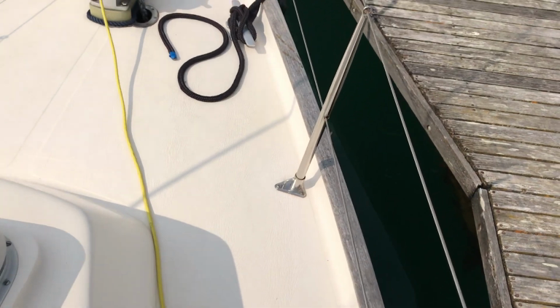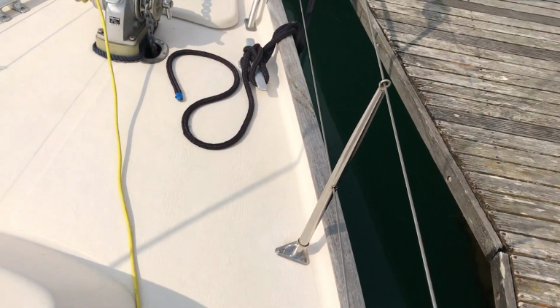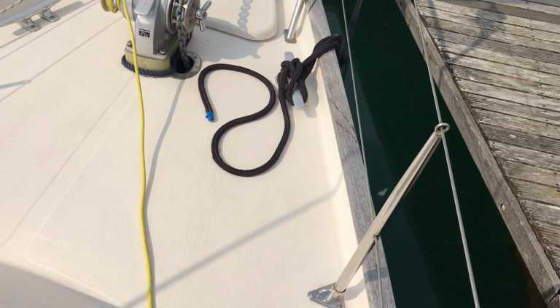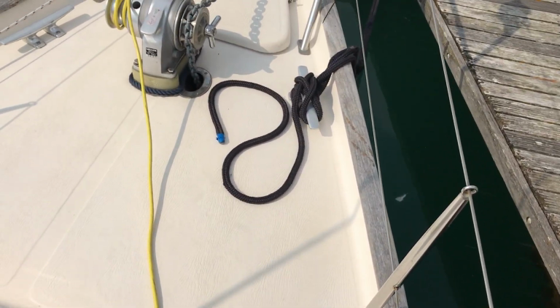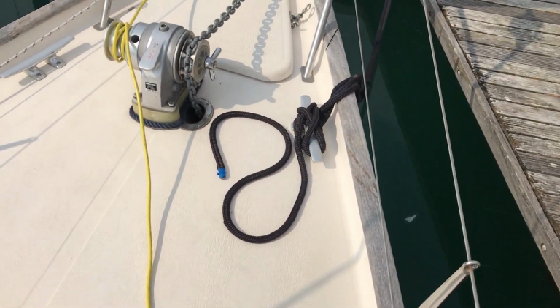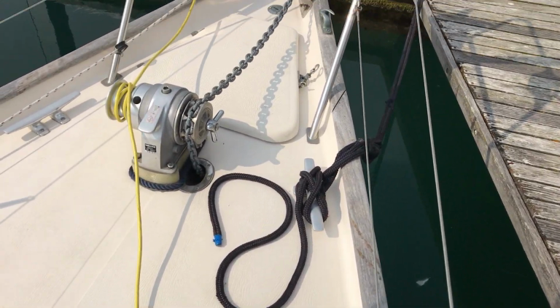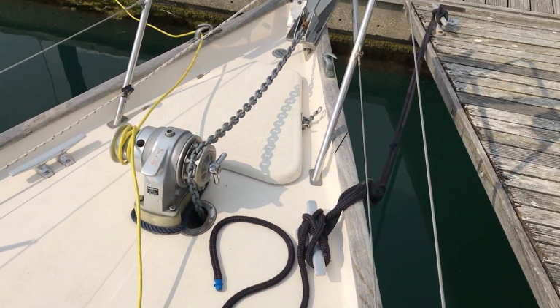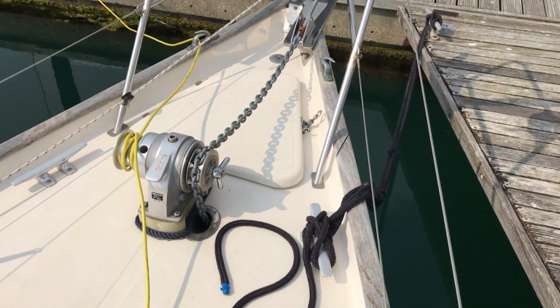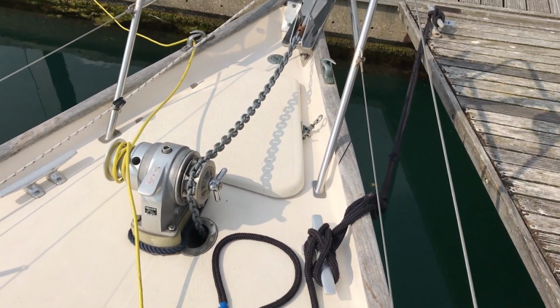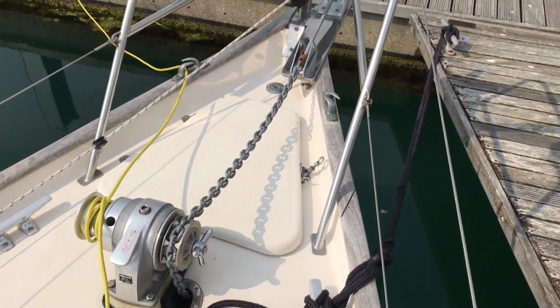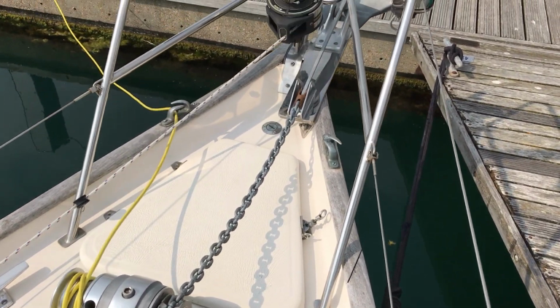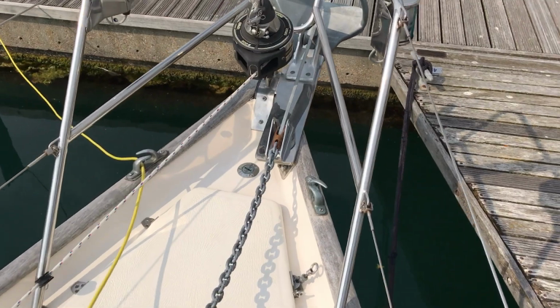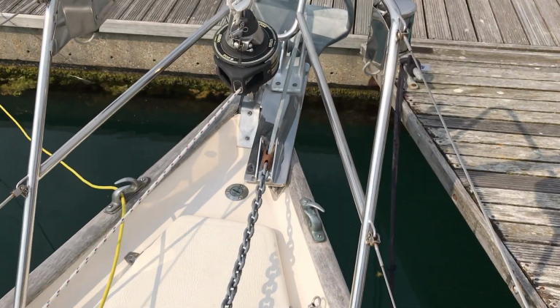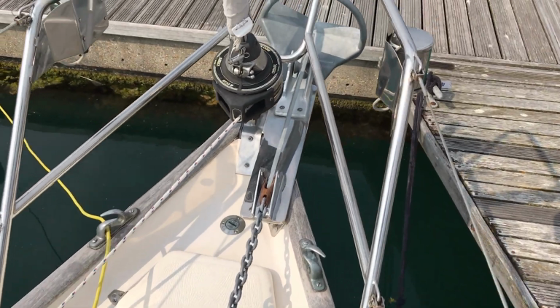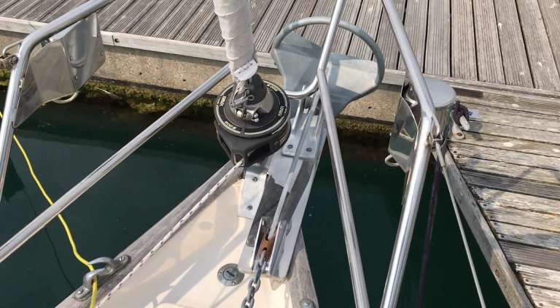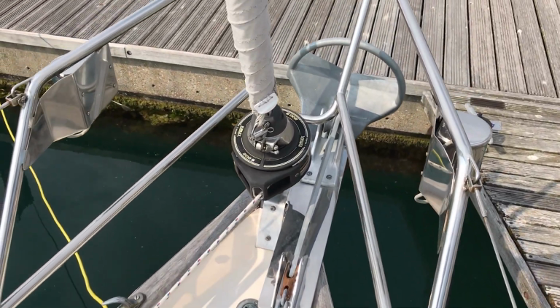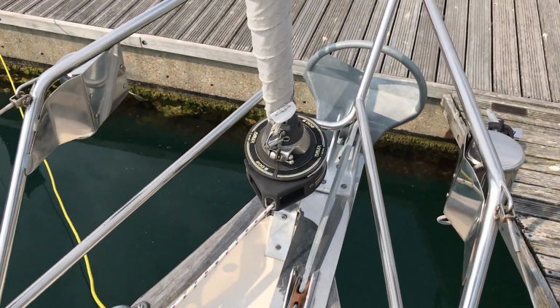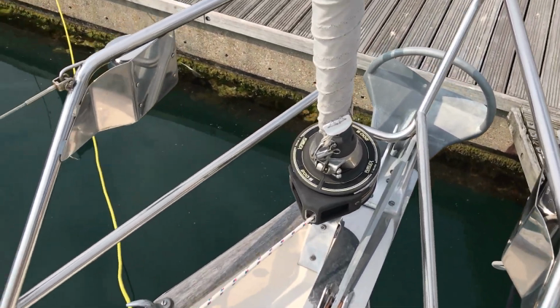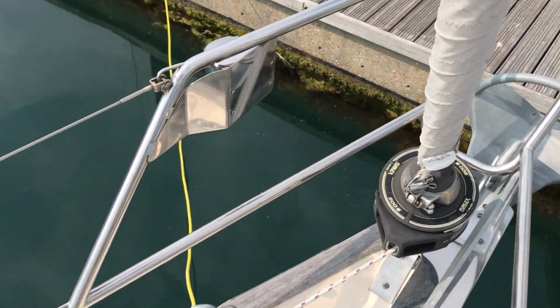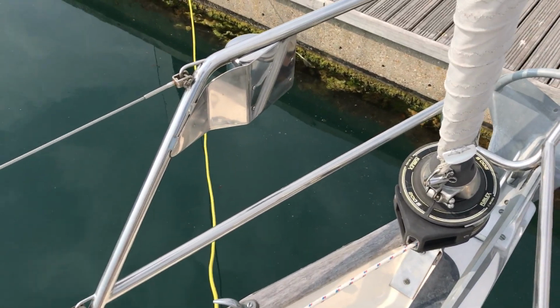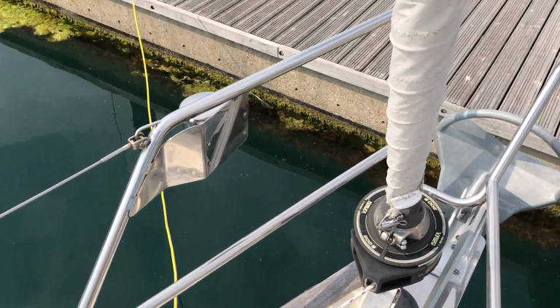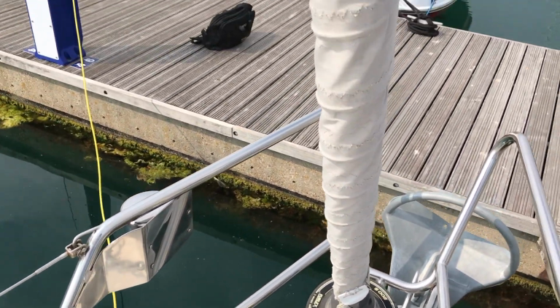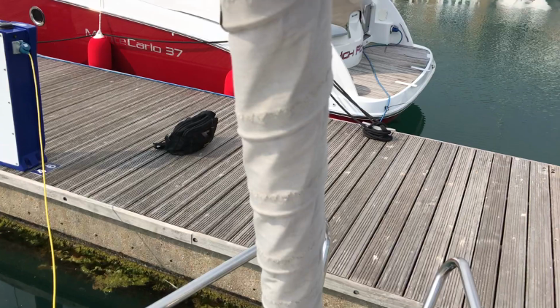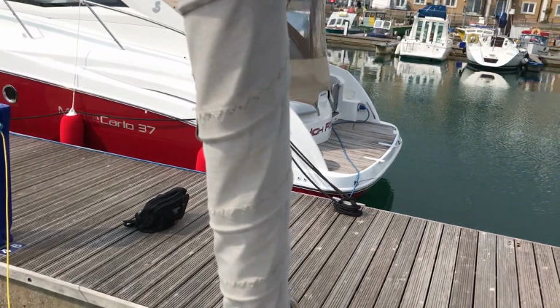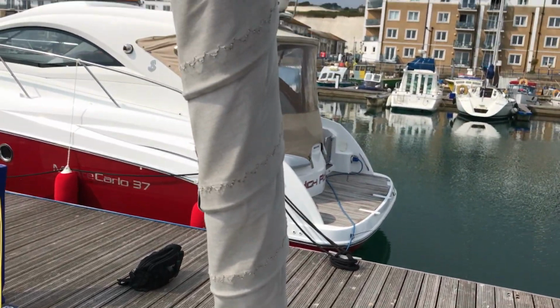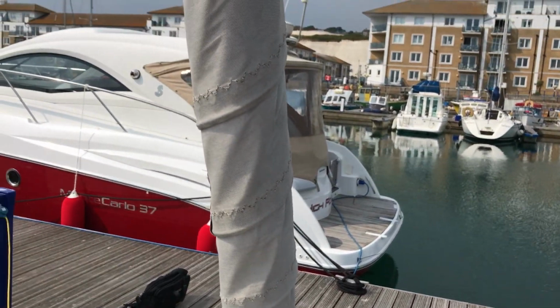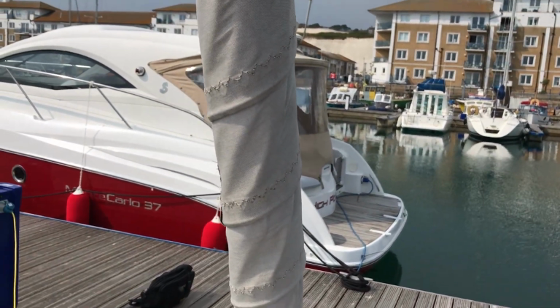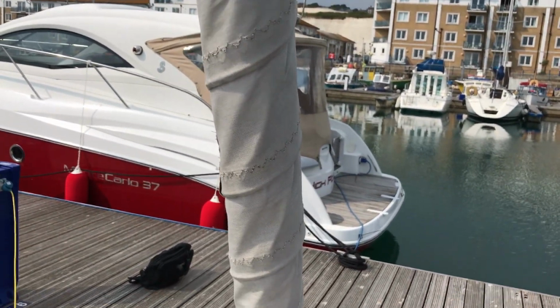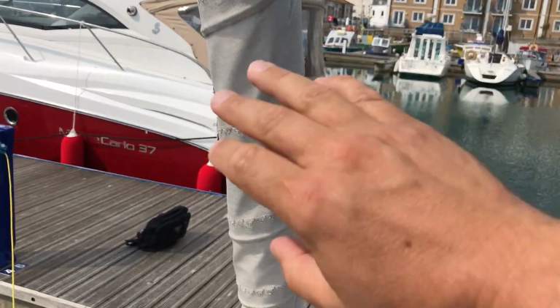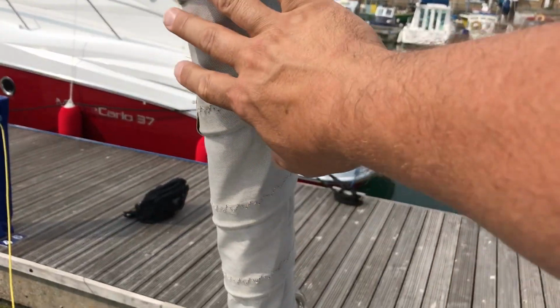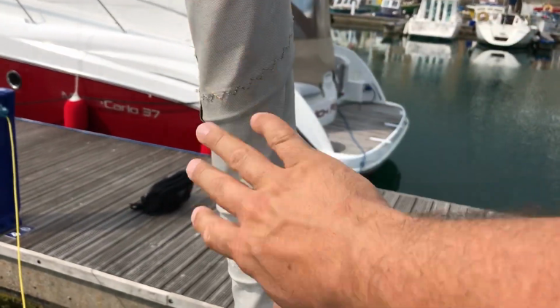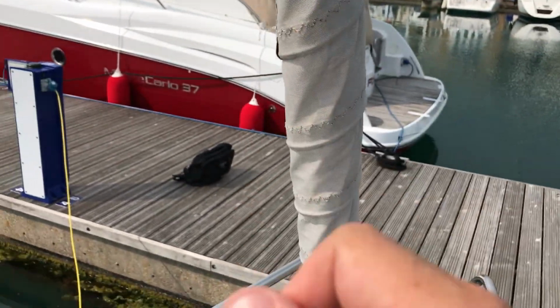We're going up to the forepeak with the manual windlass for the furling. We've got a nice size anchor there which has been a recent addition. As you can see, the sacrificial strip looks in good nick.